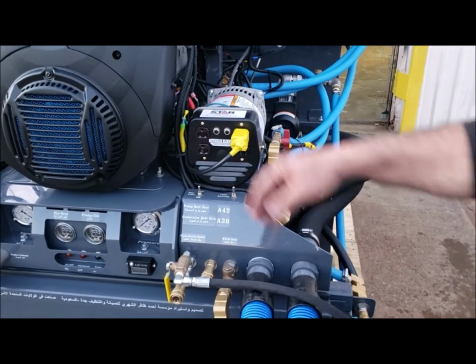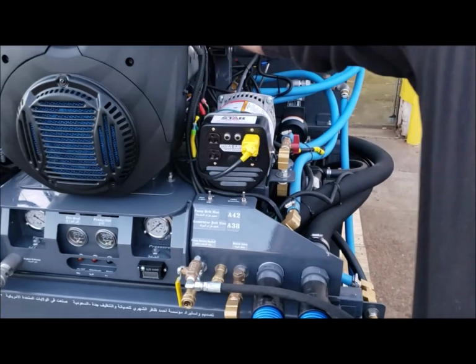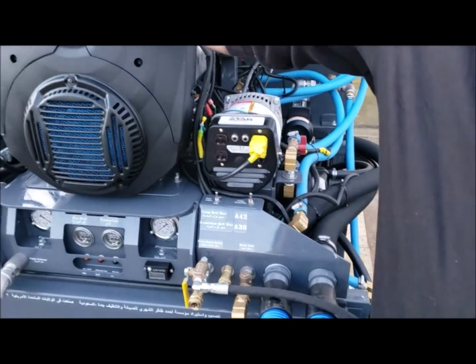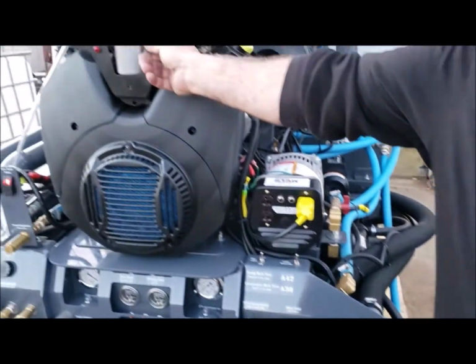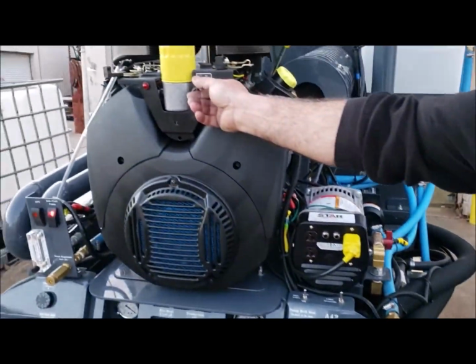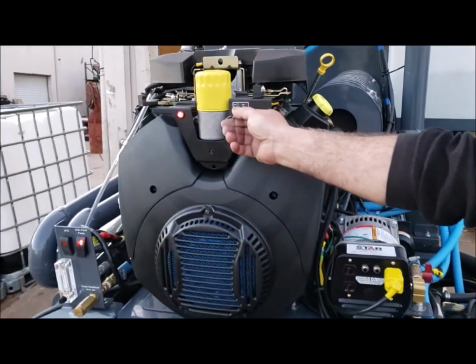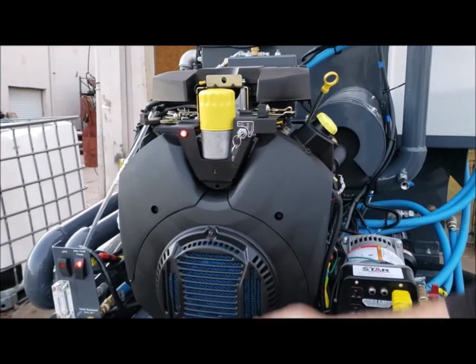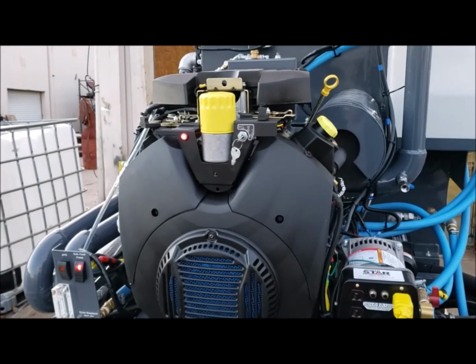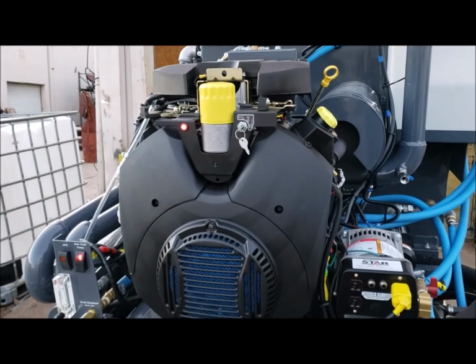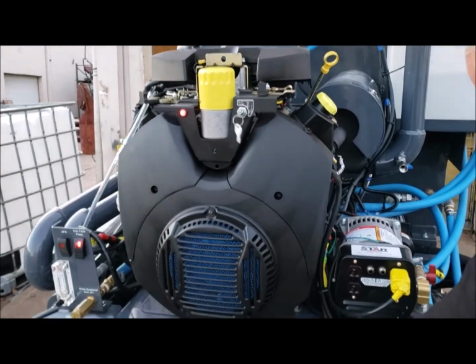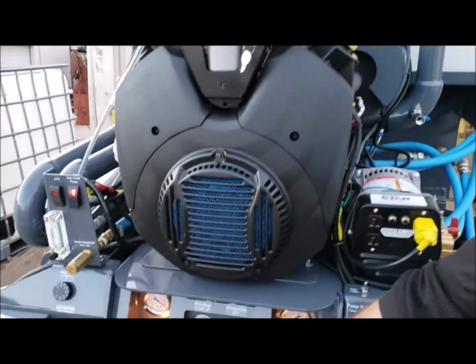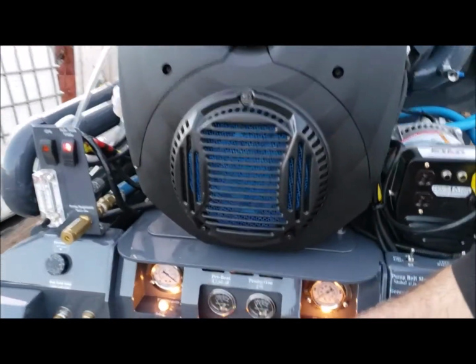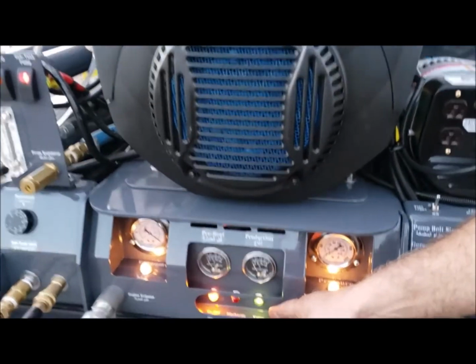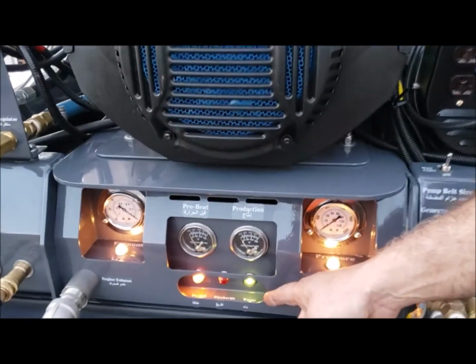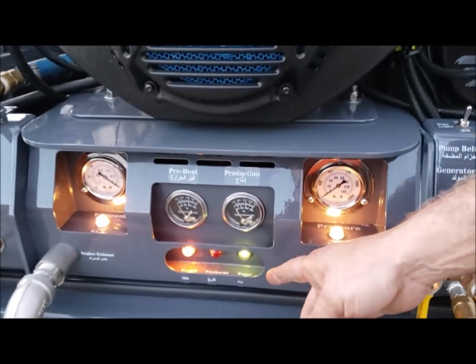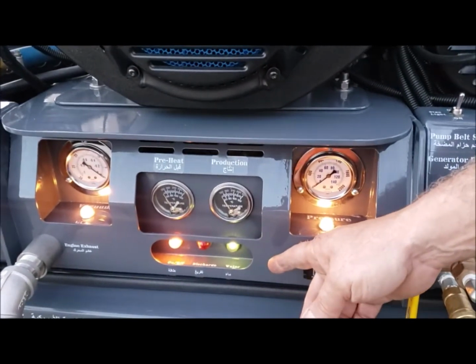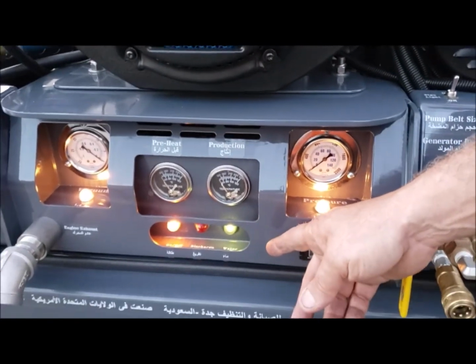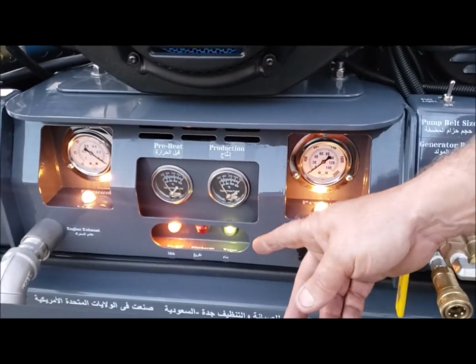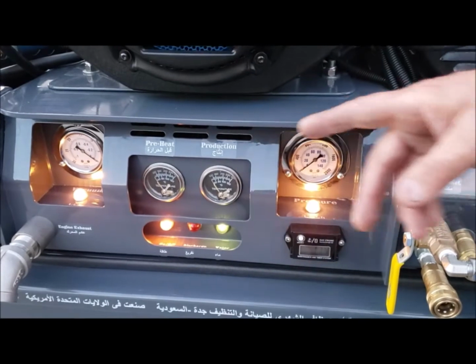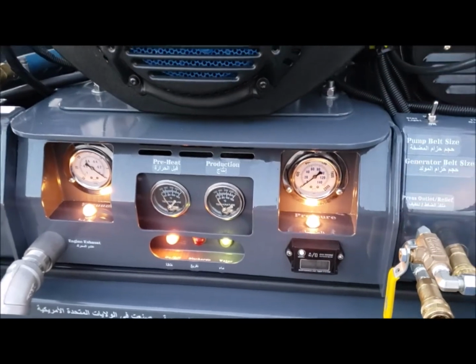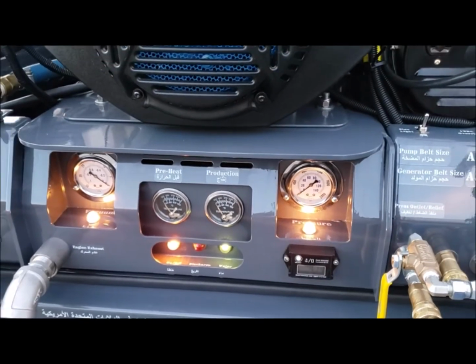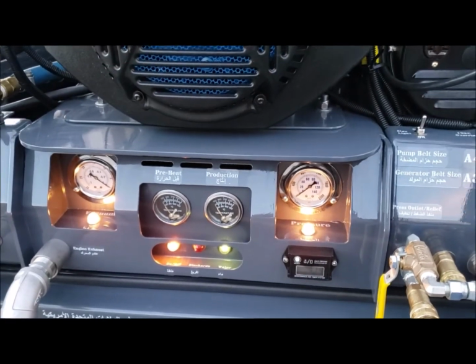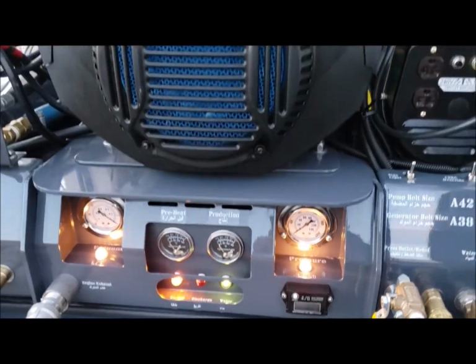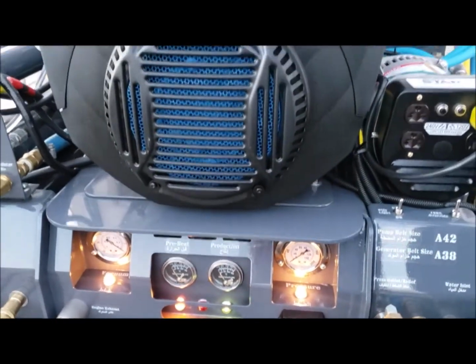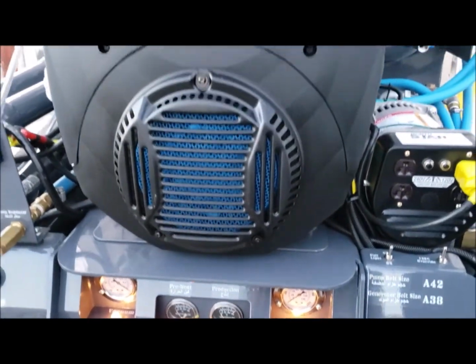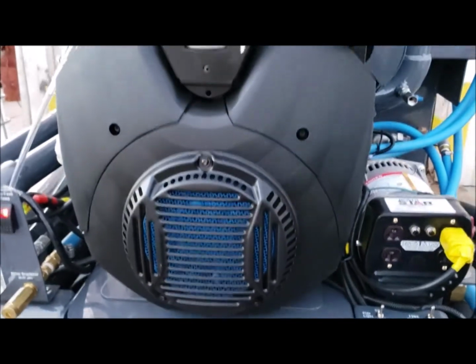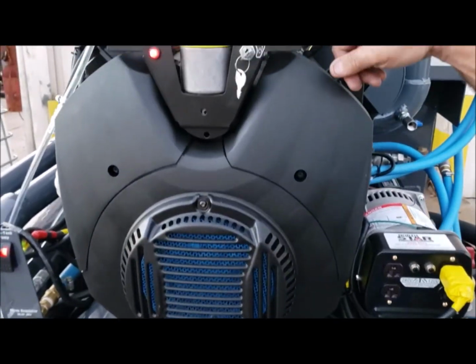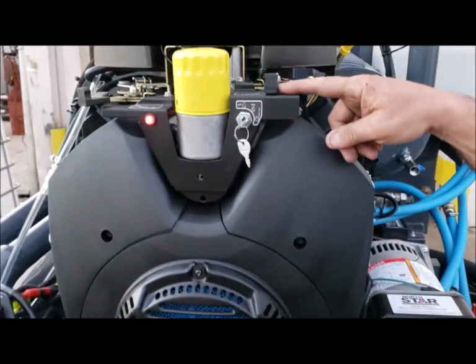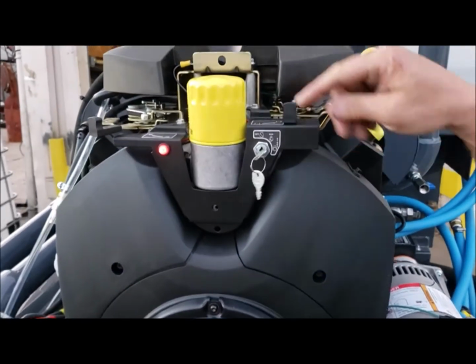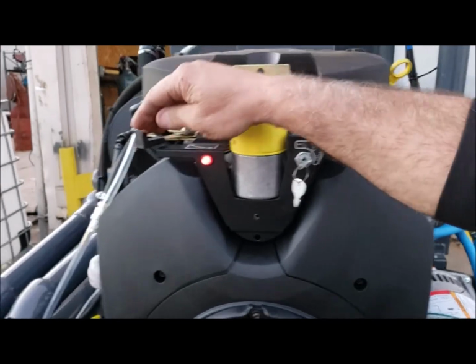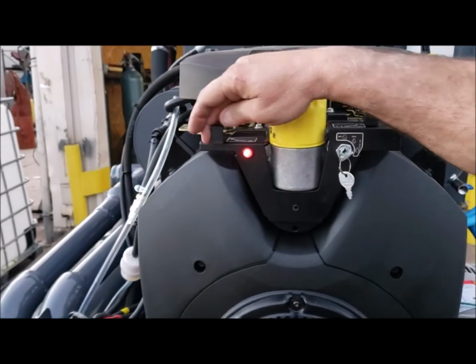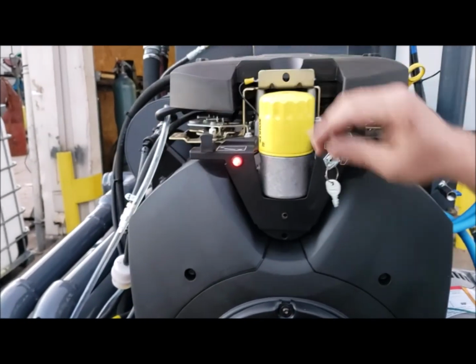If I turn the key on, I have a green light, which tells me water is present and I'm ready to go. In order to start, move your choke to the open position, power all the way to minimum.